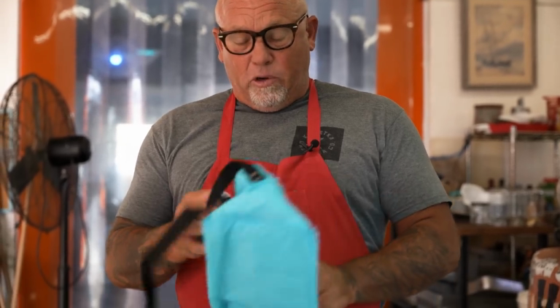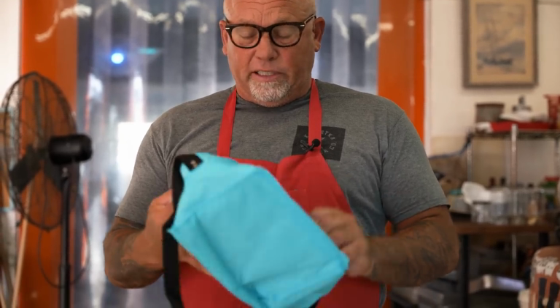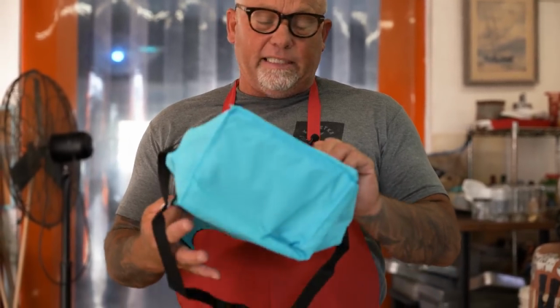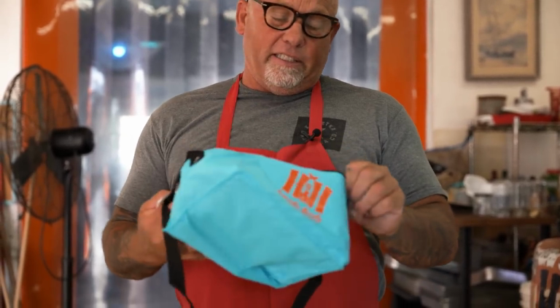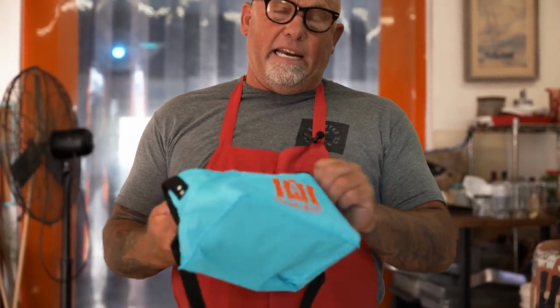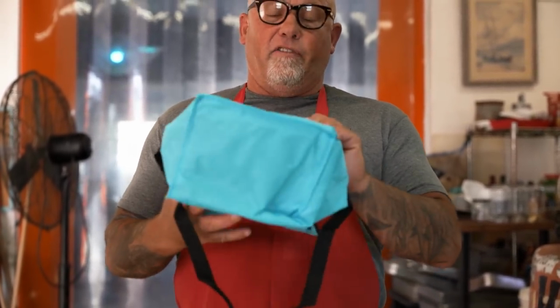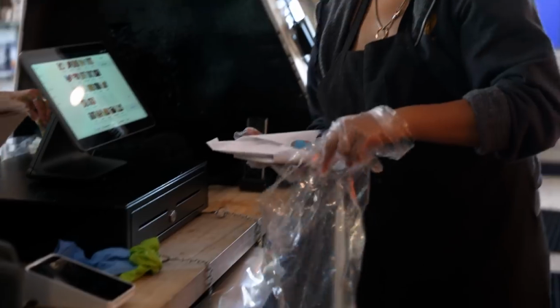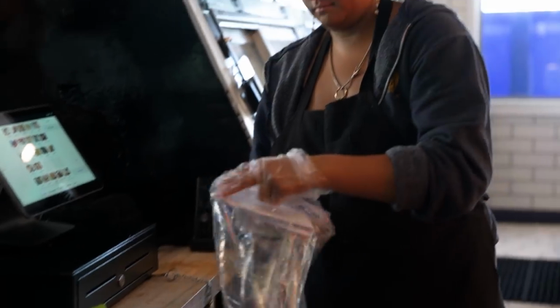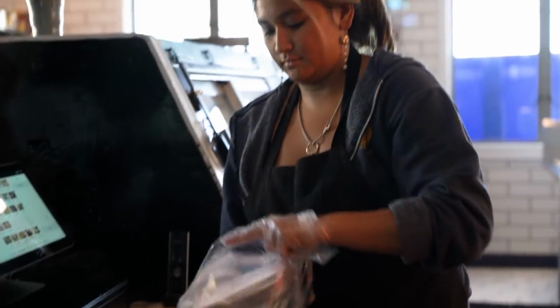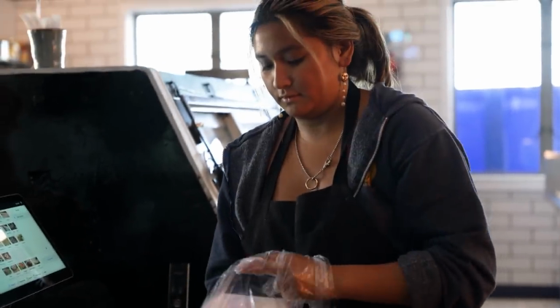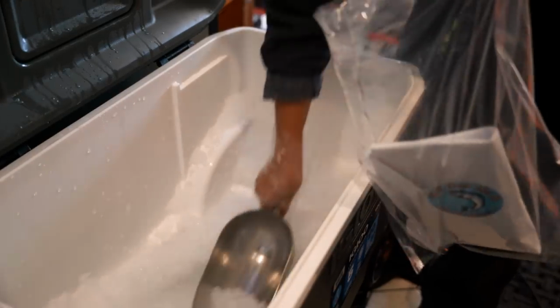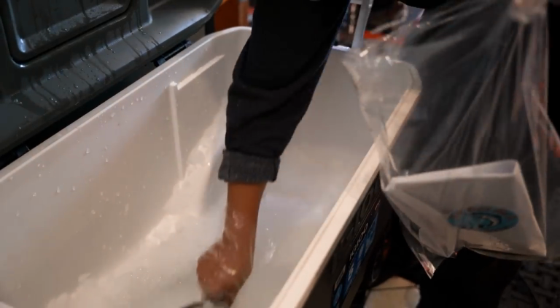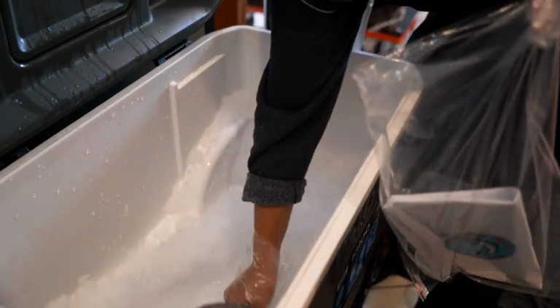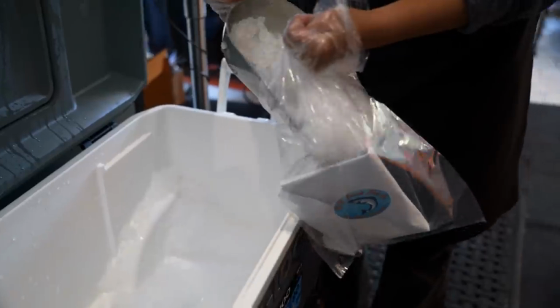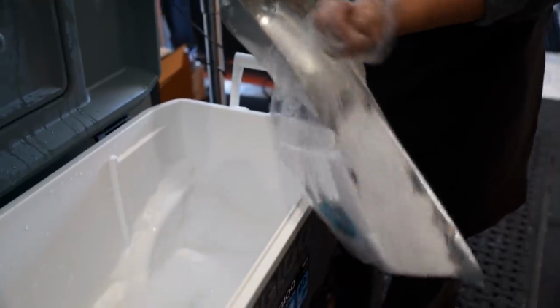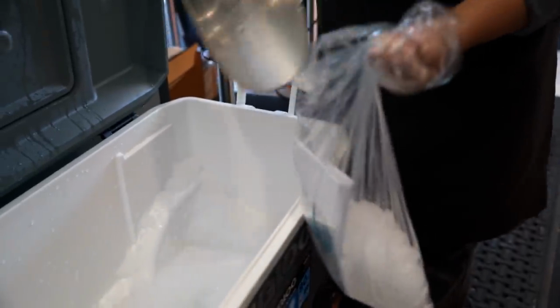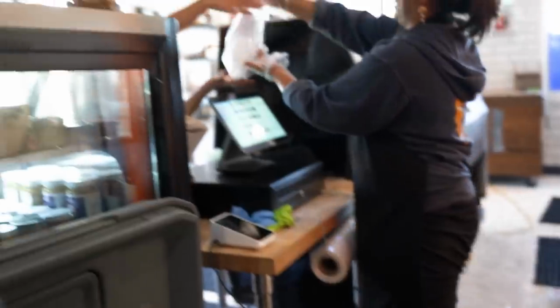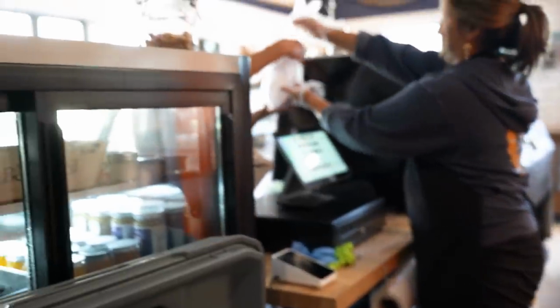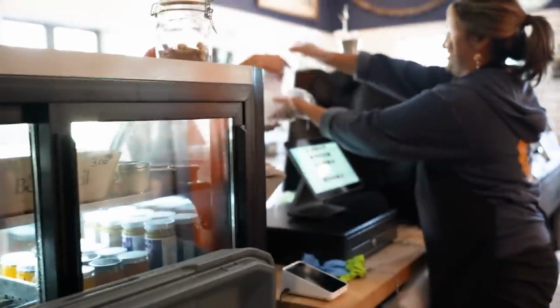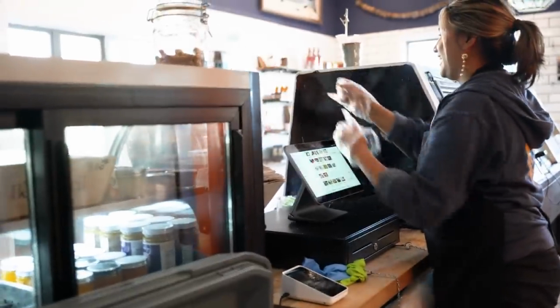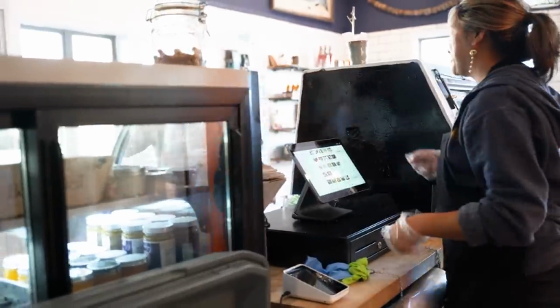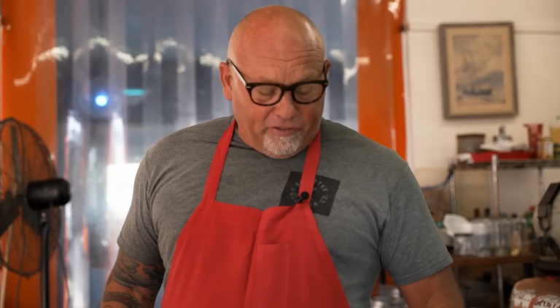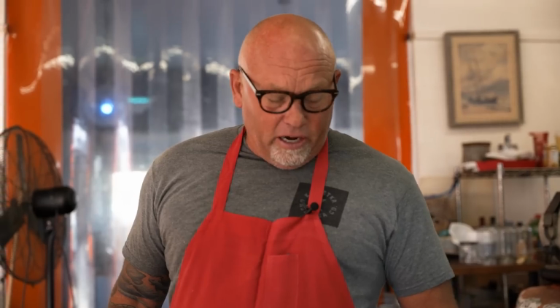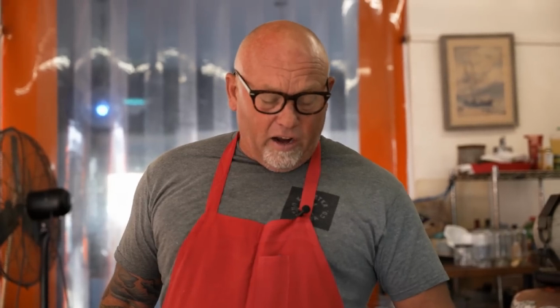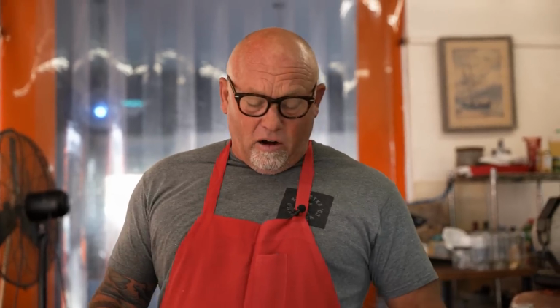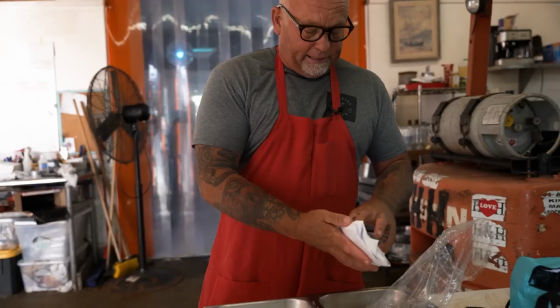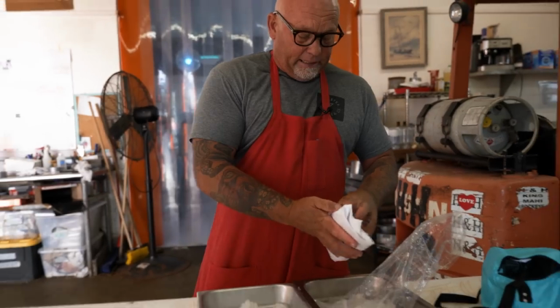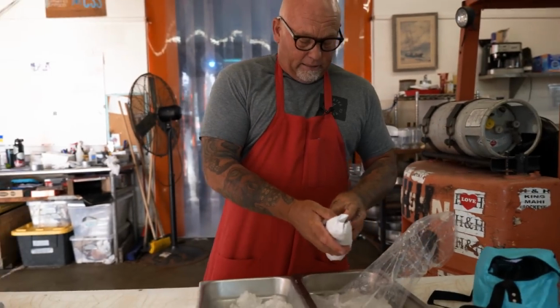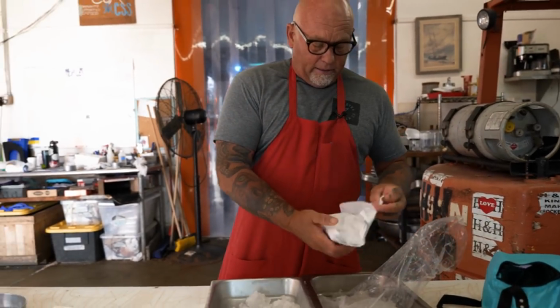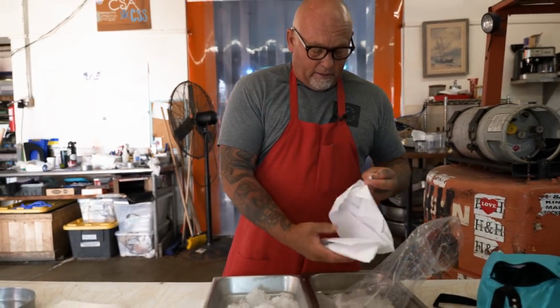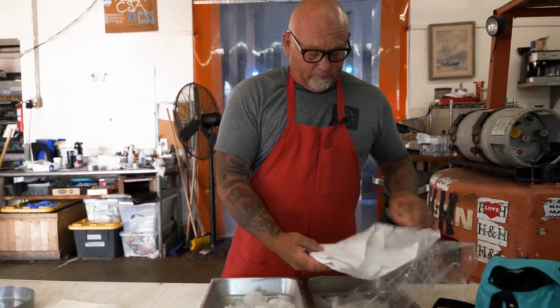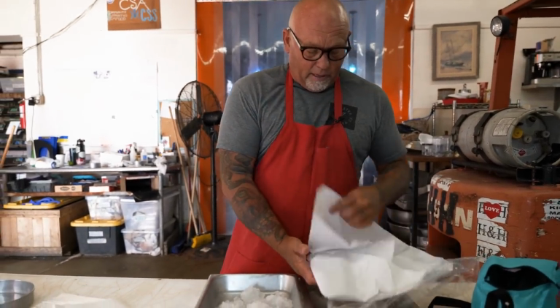Most of us these days have these handy little freezer-style bags laying around. Put a little ice in there and then you can go take the dog for a walk or whatever and still have a little time. After you've gotten home, the next thing you do is put it into the fridge.